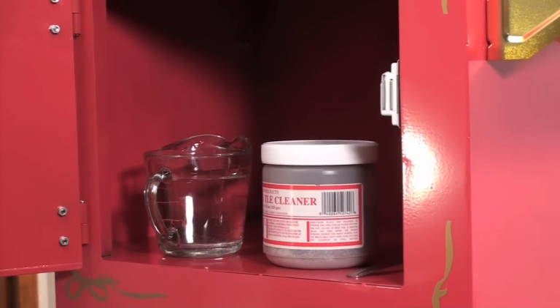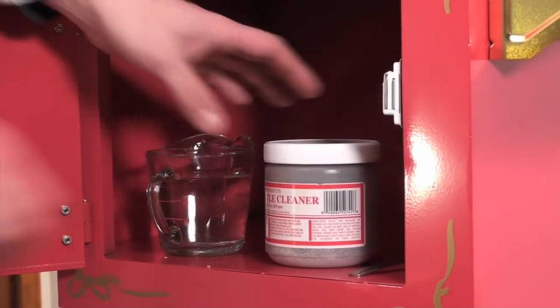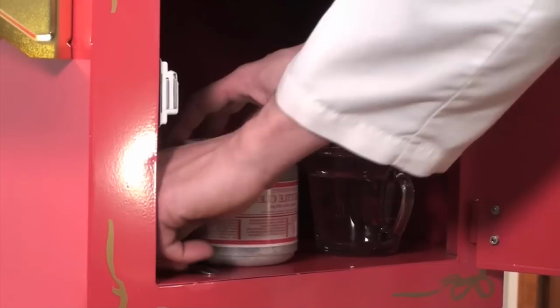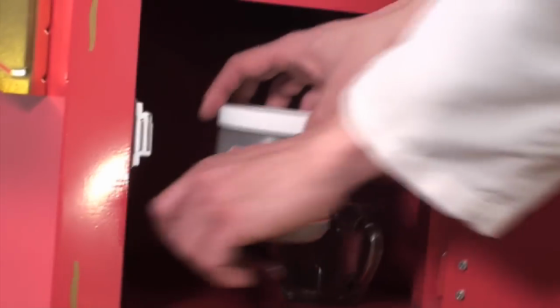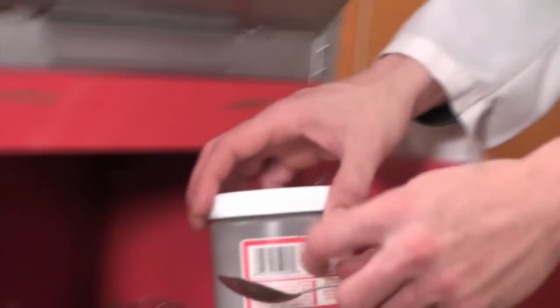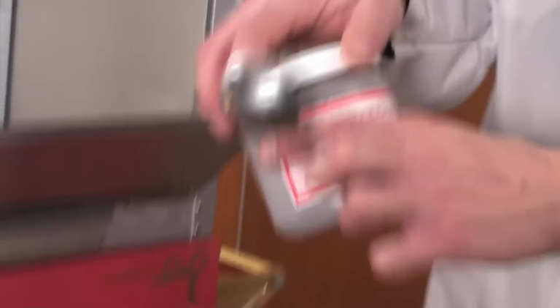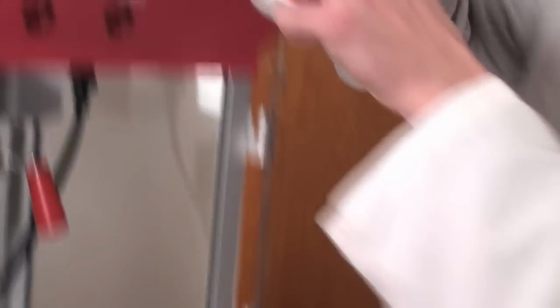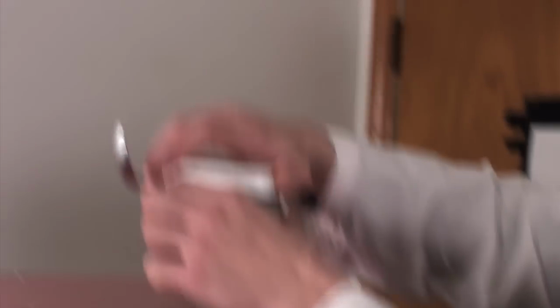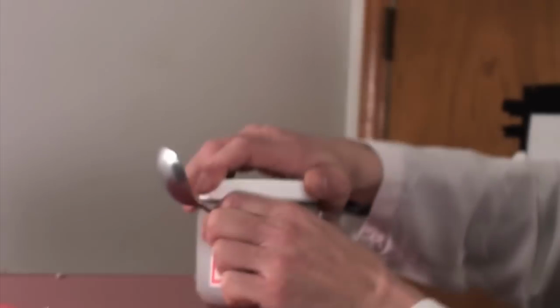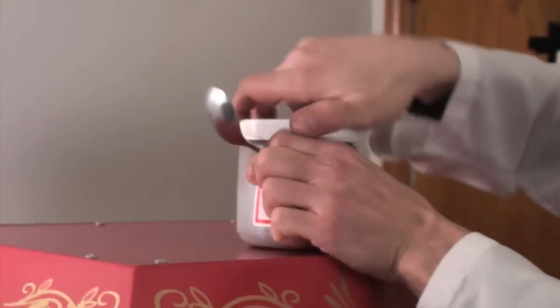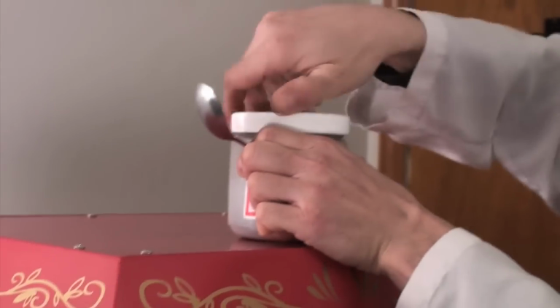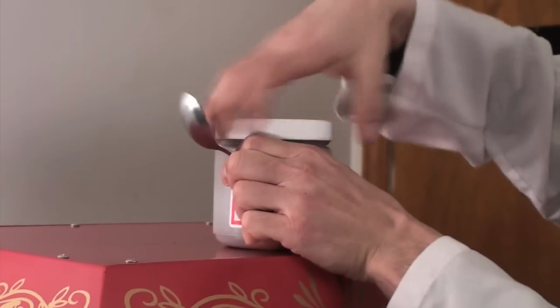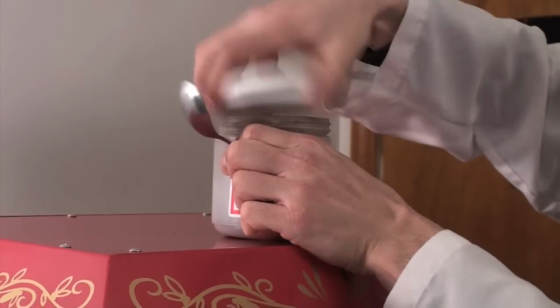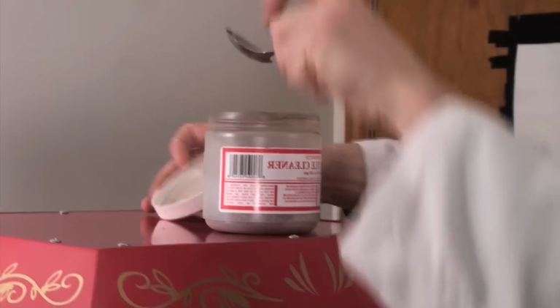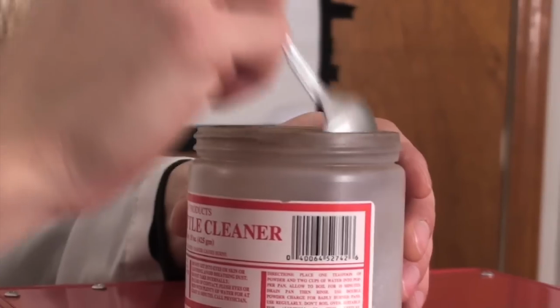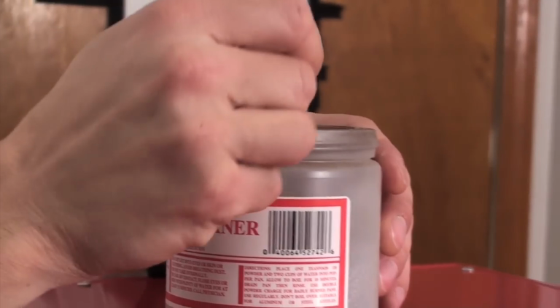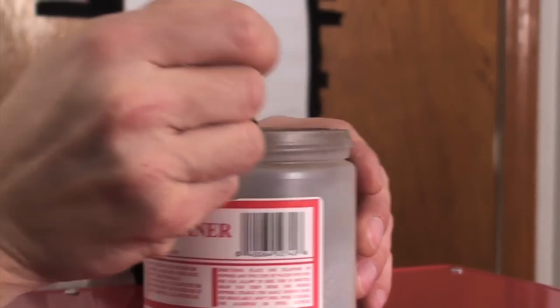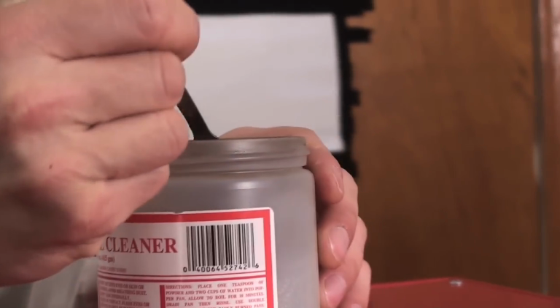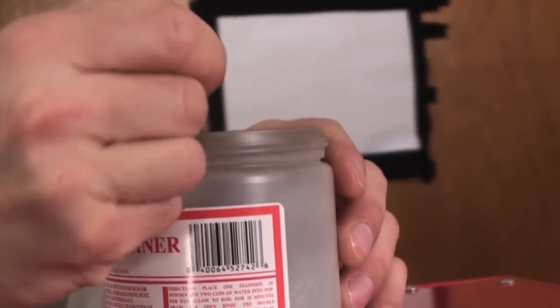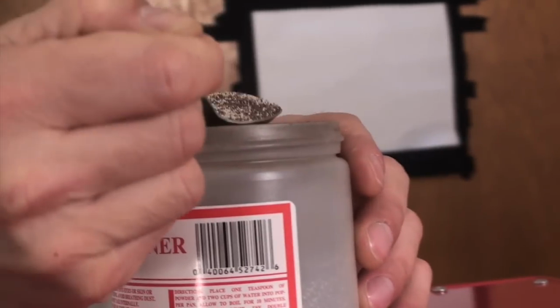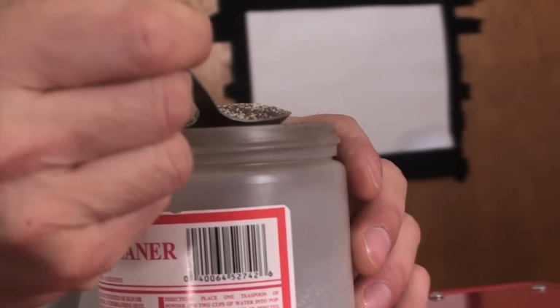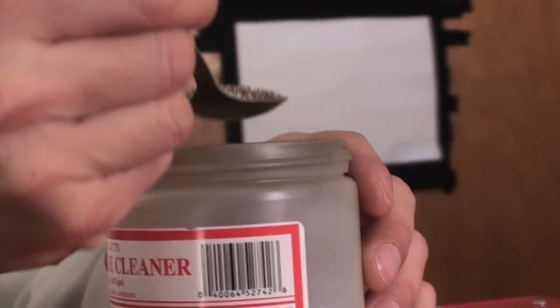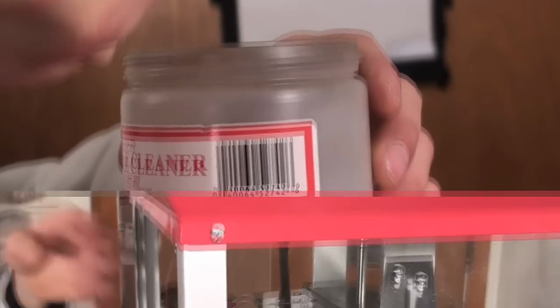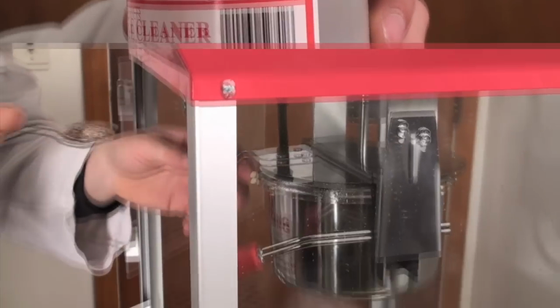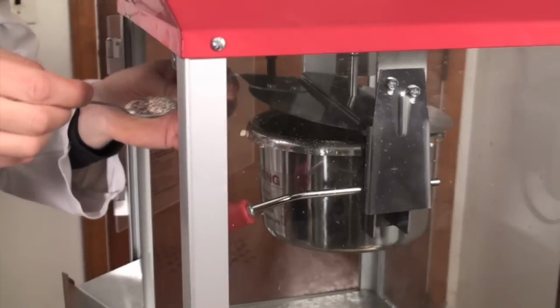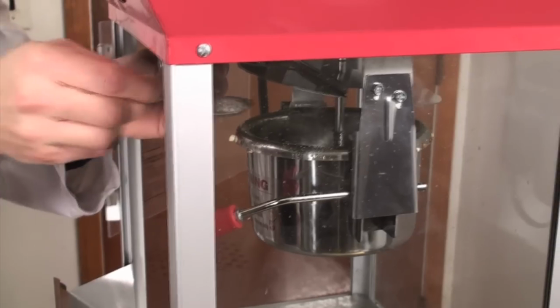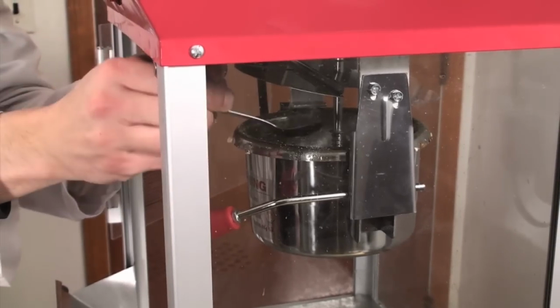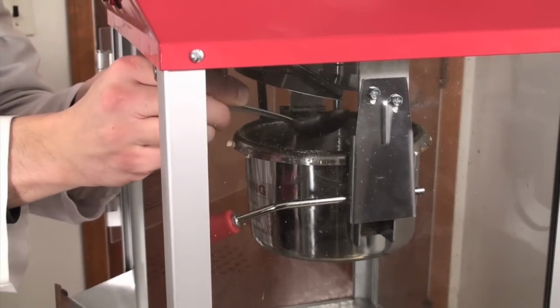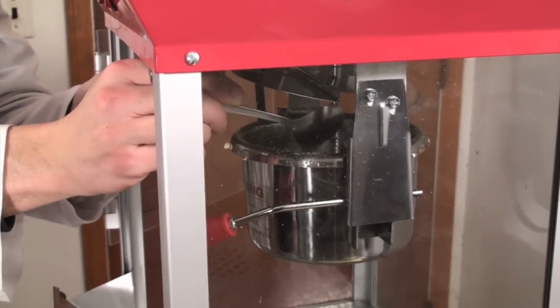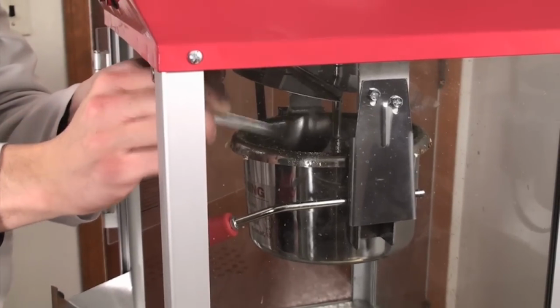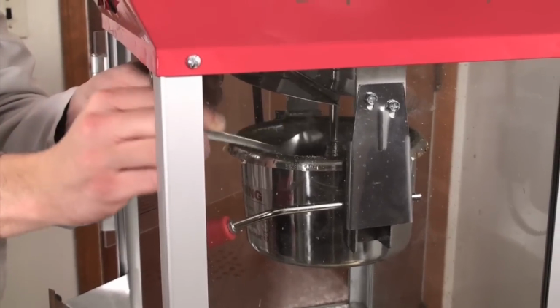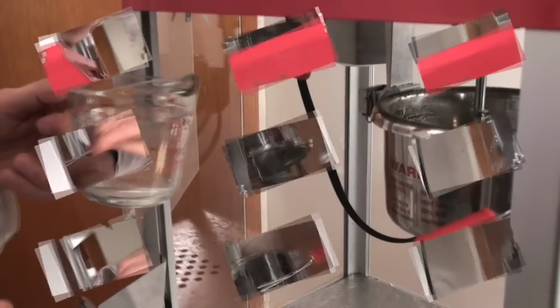See the kettle cleaner right there on the left? Nice and pretty. Take it on up to the top. Give yourself a nice little base so you can get yourself out one teaspoonful — see that? — one teaspoonful of the cleaner. That's all you need. Pull up the top, piece of cake. Put the cleaner right in there with the teaspoon.